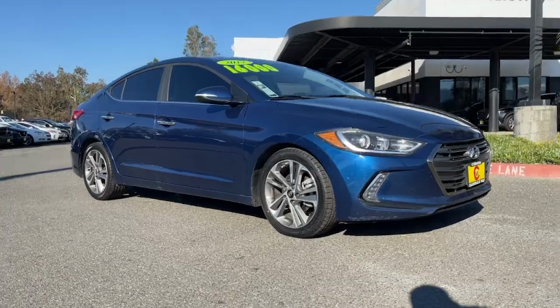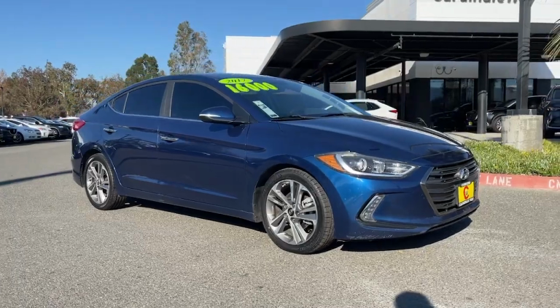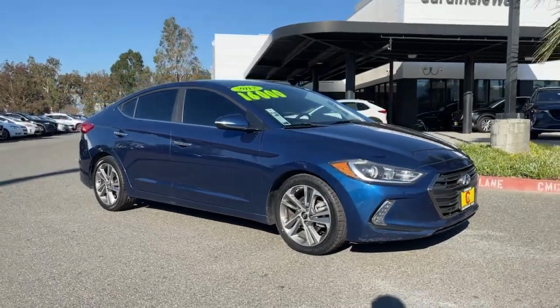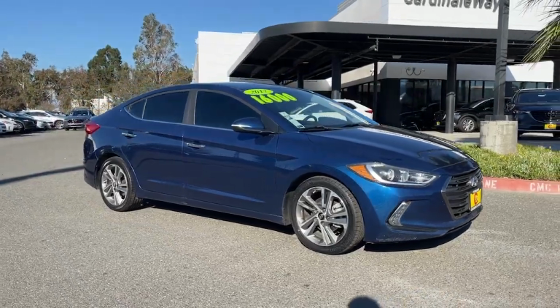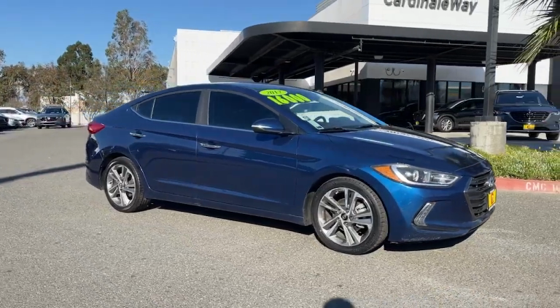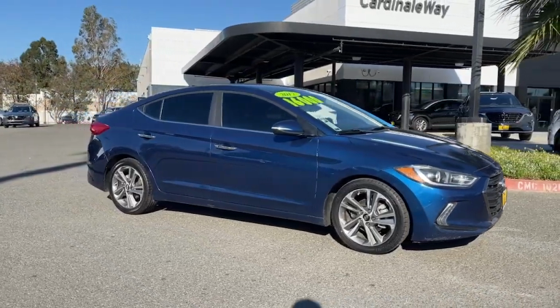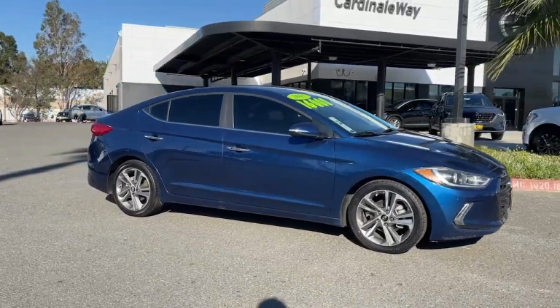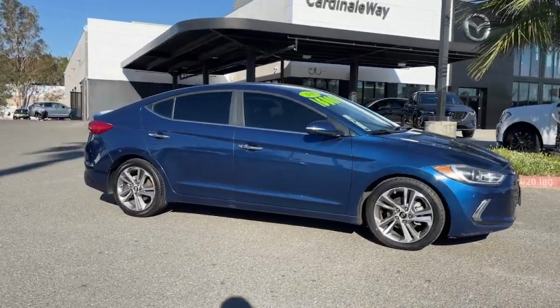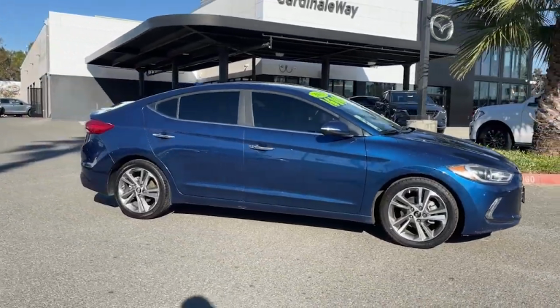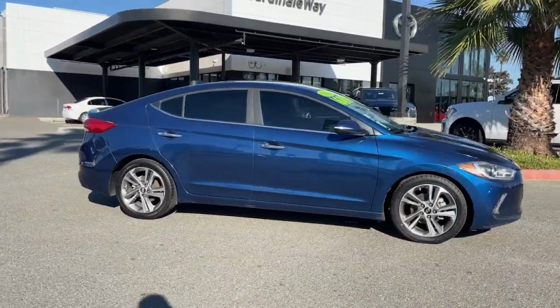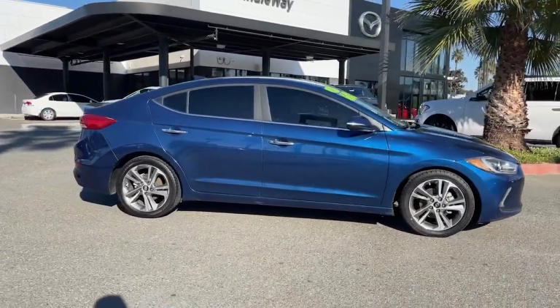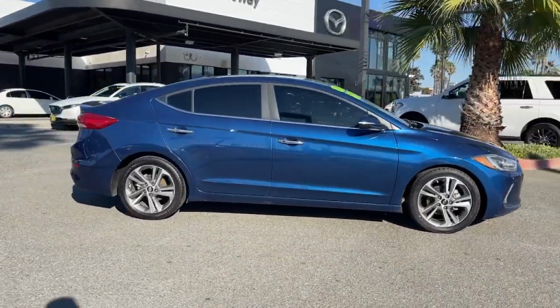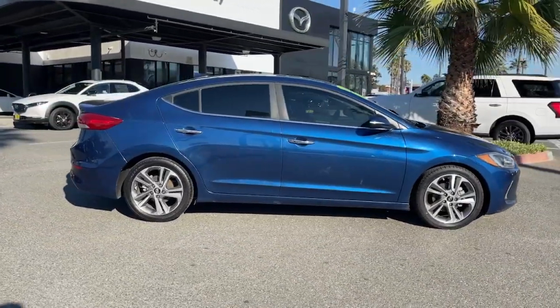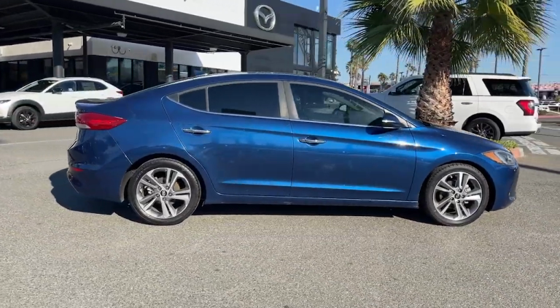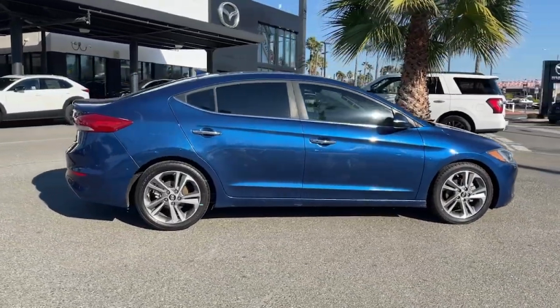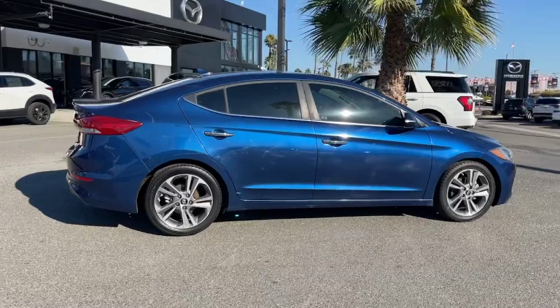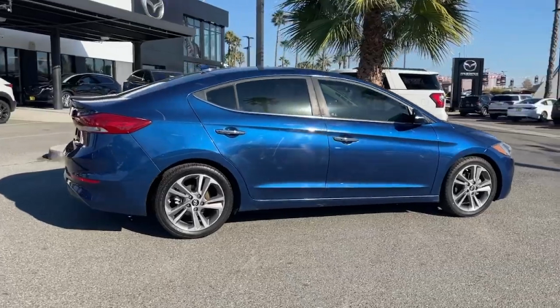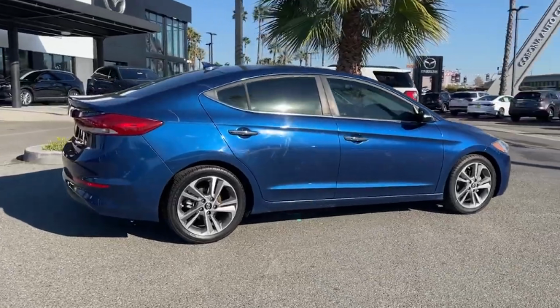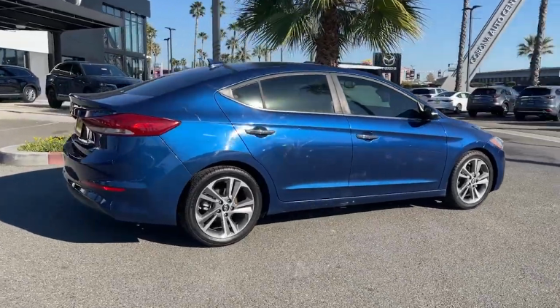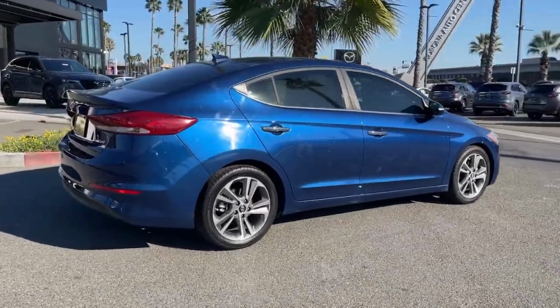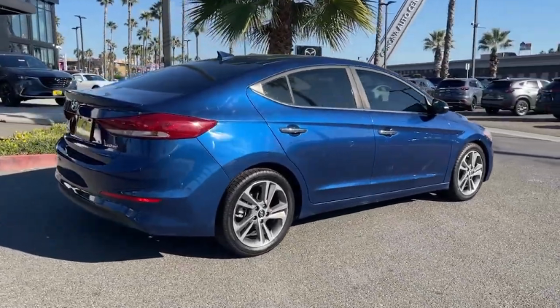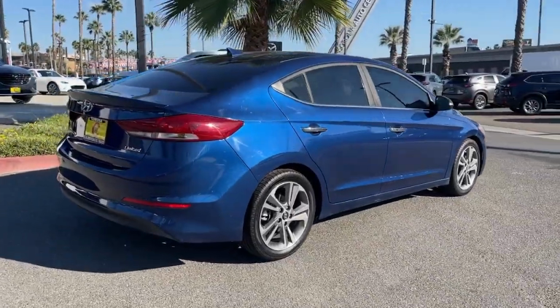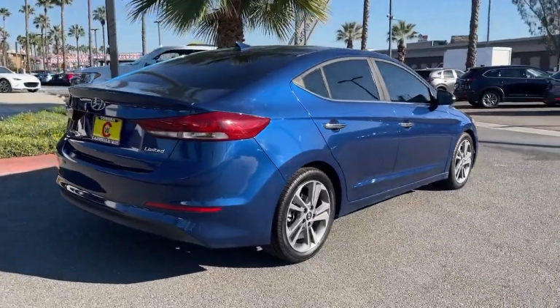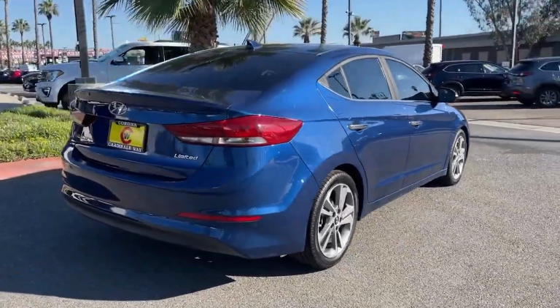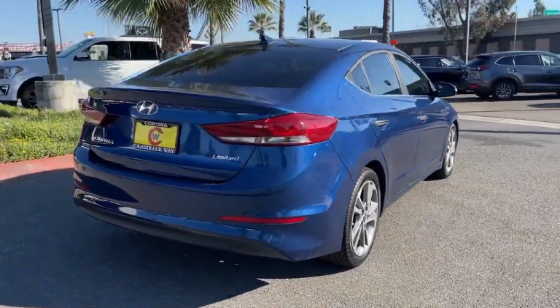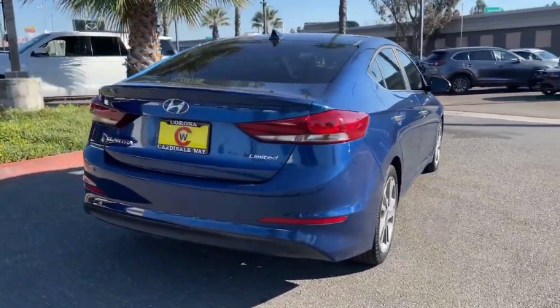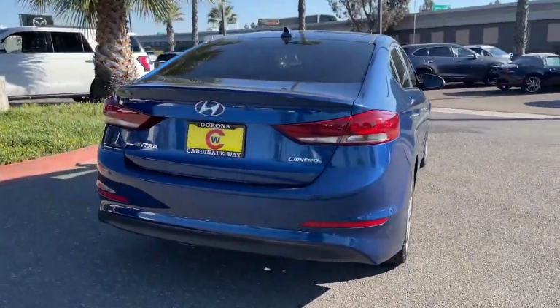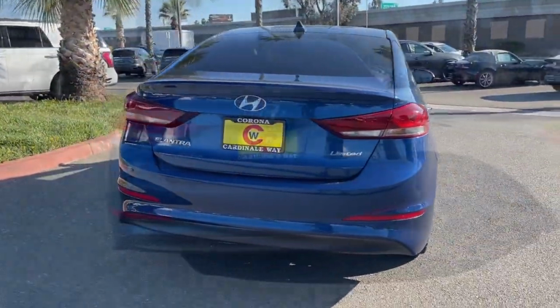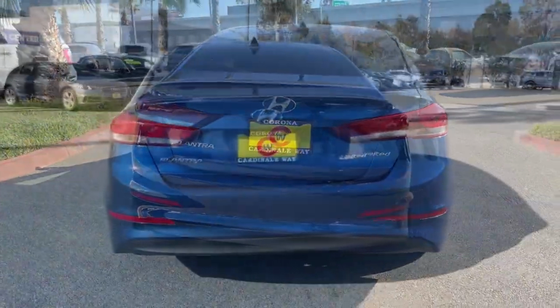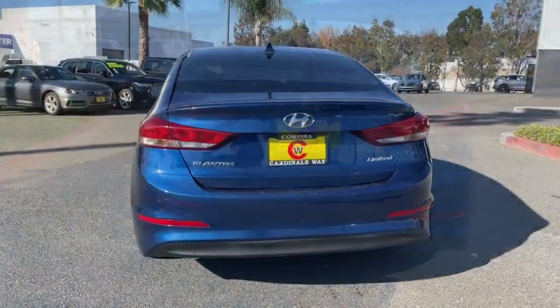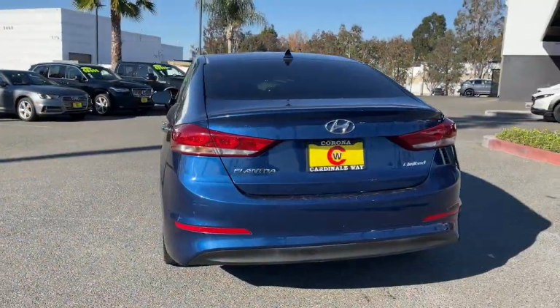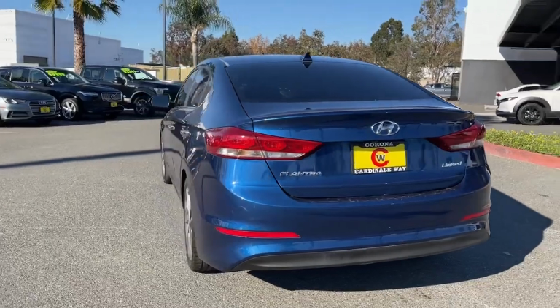Looking for your dream car? It could be the 2017 Hyundai Elantra. With less than 80,000 miles on the odometer, this vehicle provides excellent value.